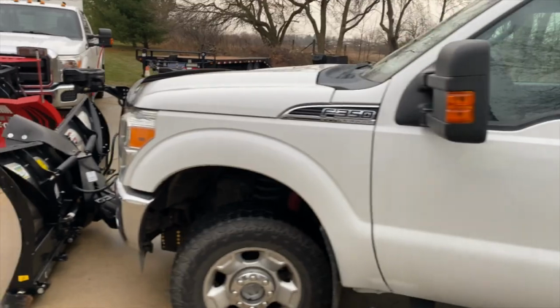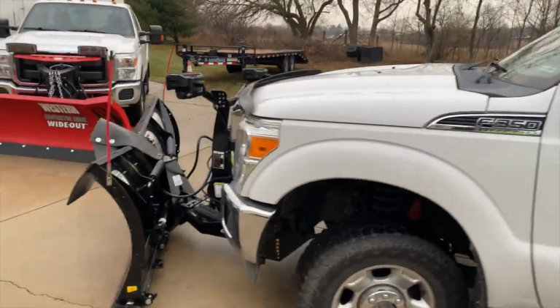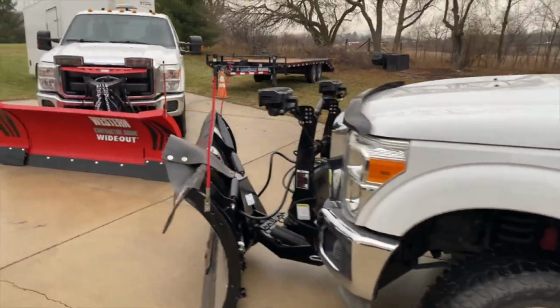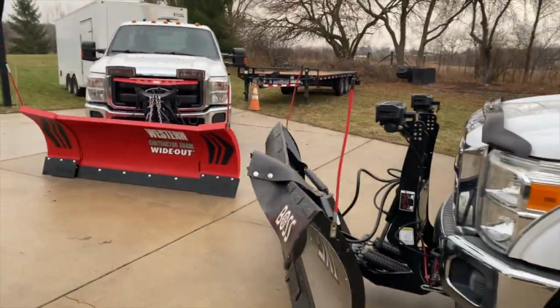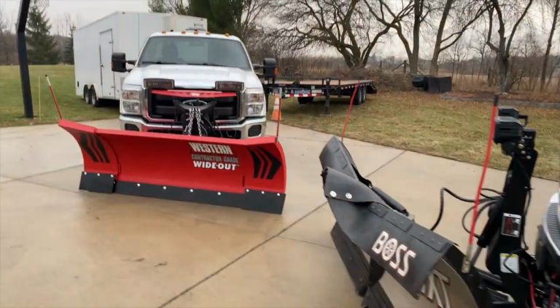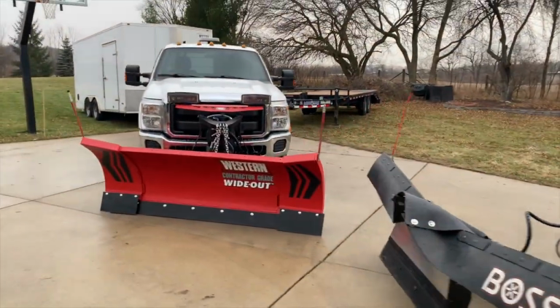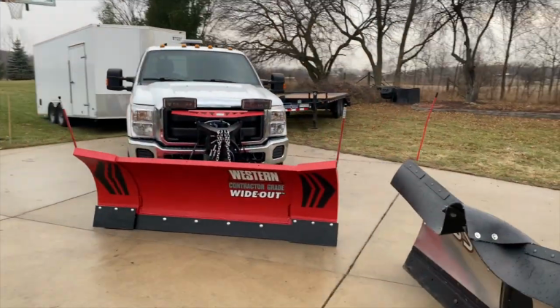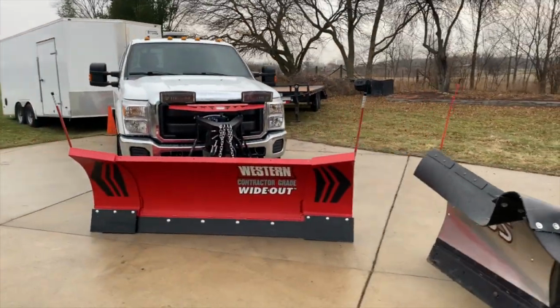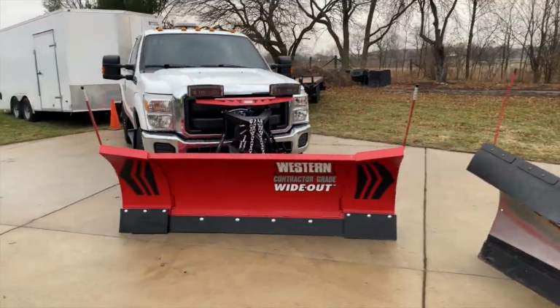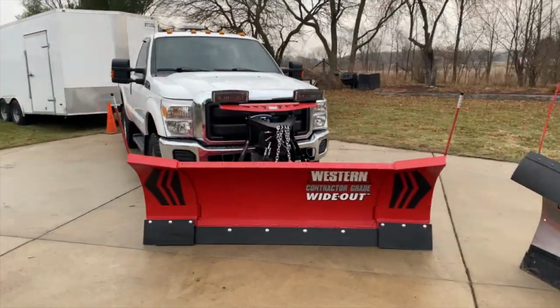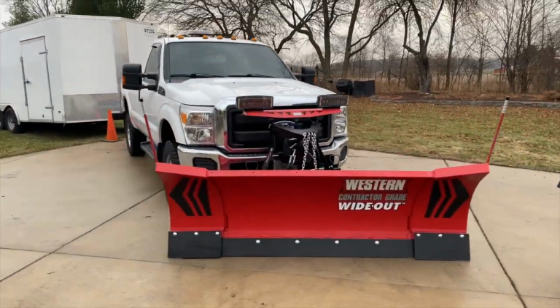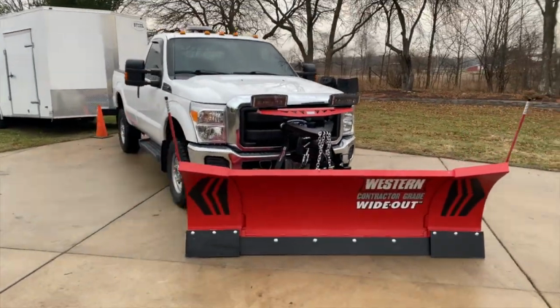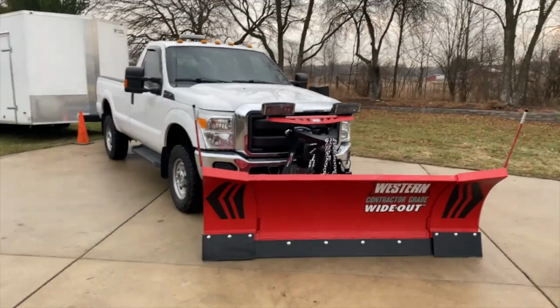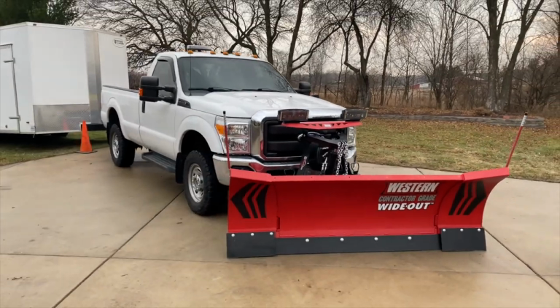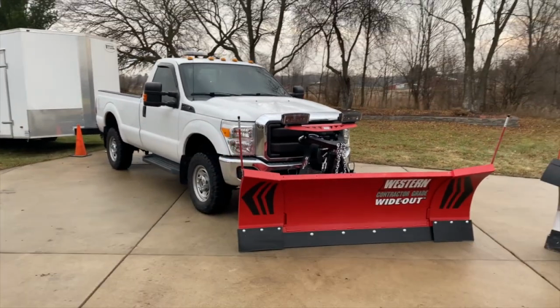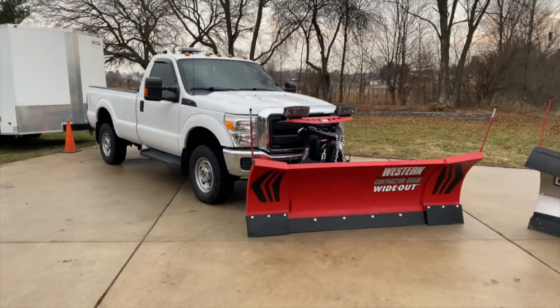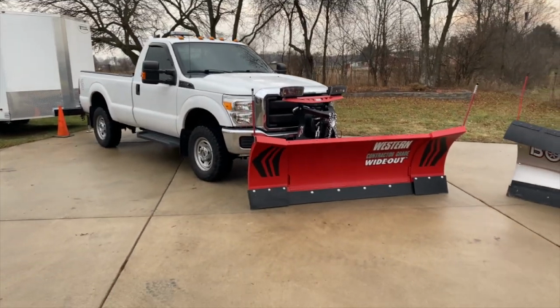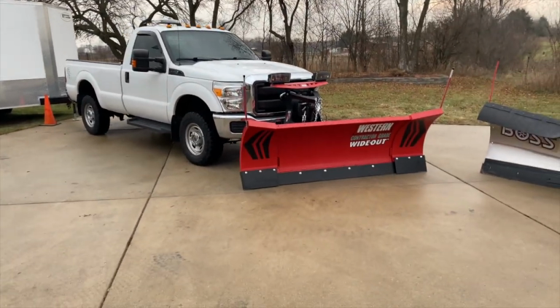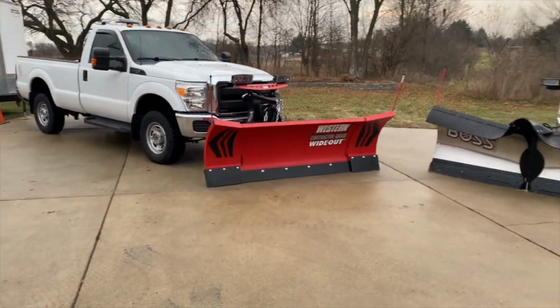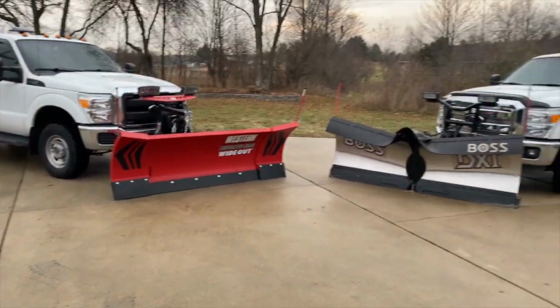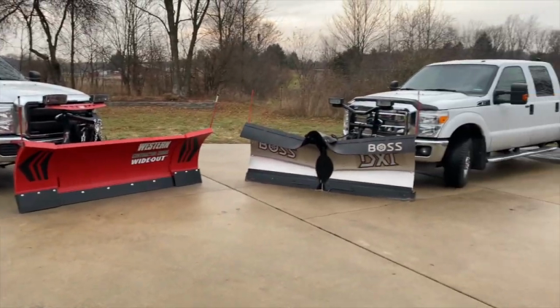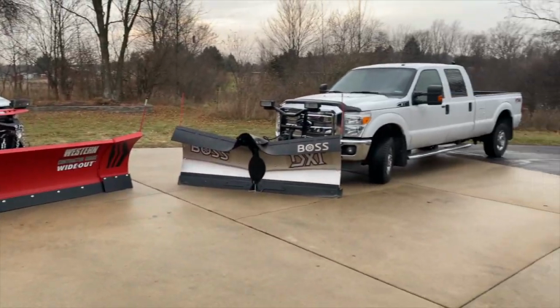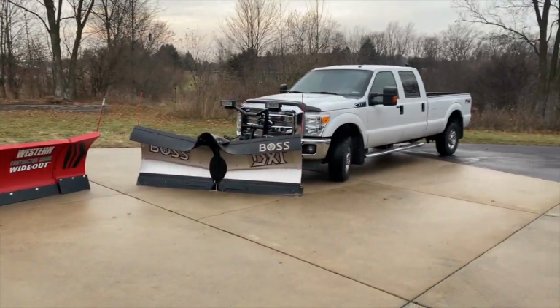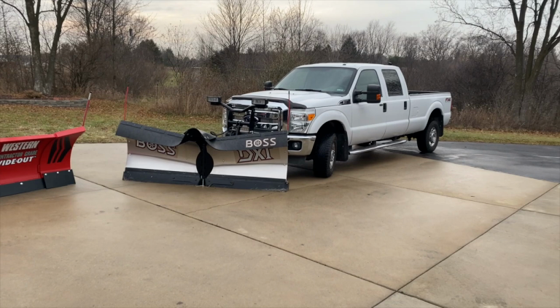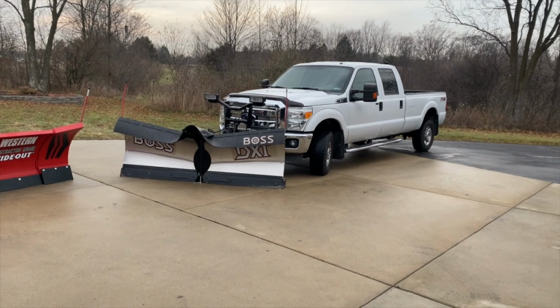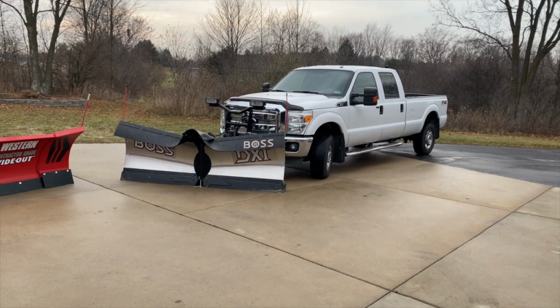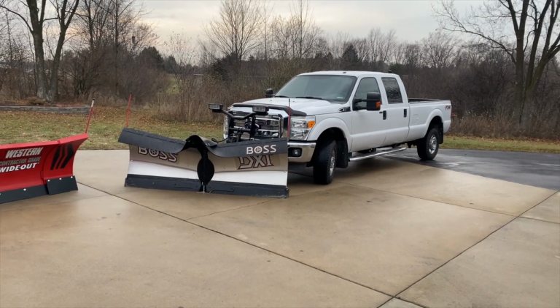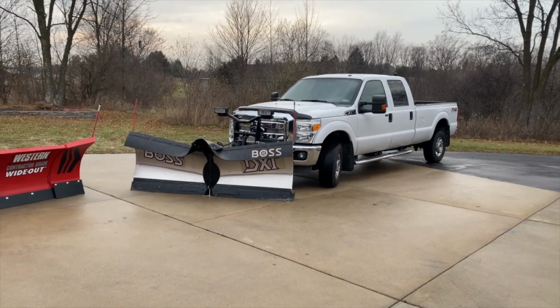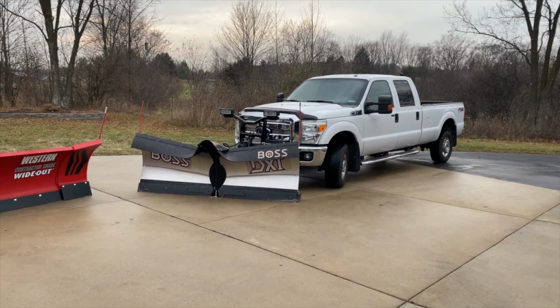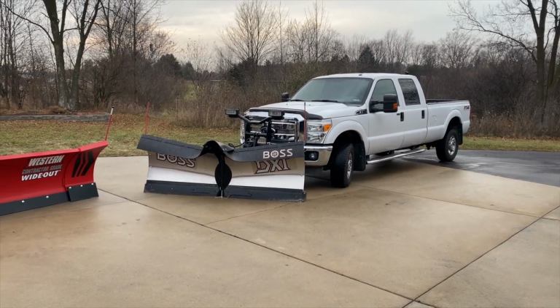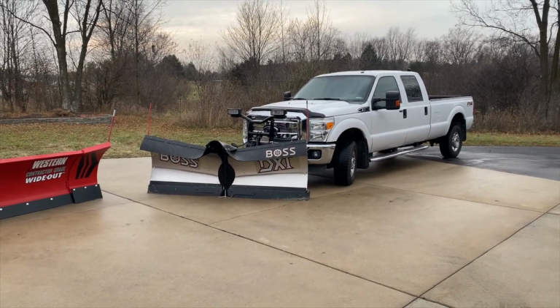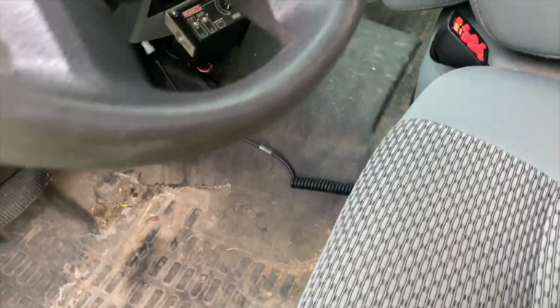So that's pretty much the plowing setup — 2015 Ford F250 with the Western Wide Out, and a 2012 Ford F350 with the 8'2" stainless DXT snow plow.